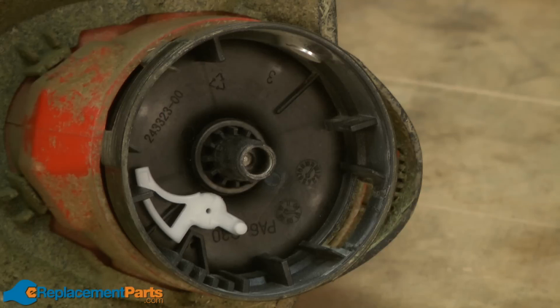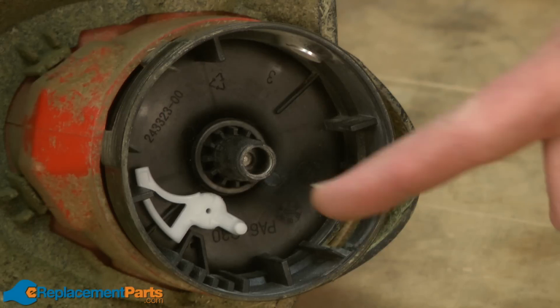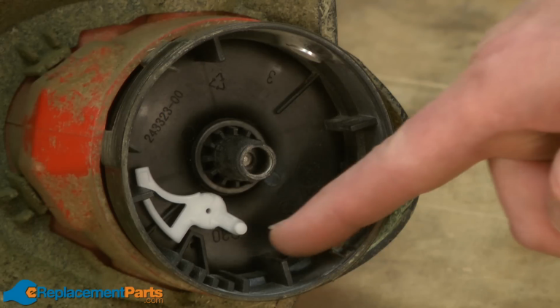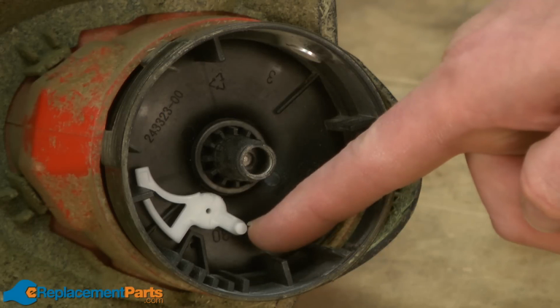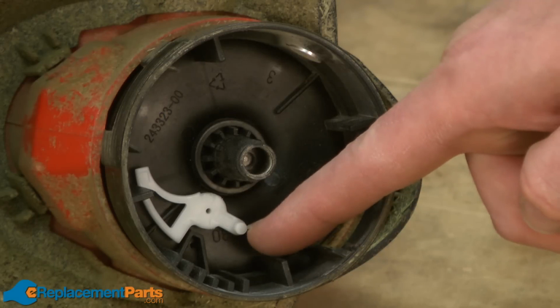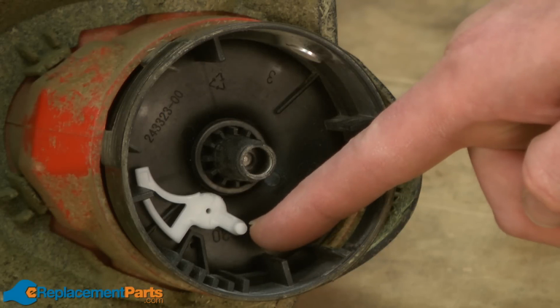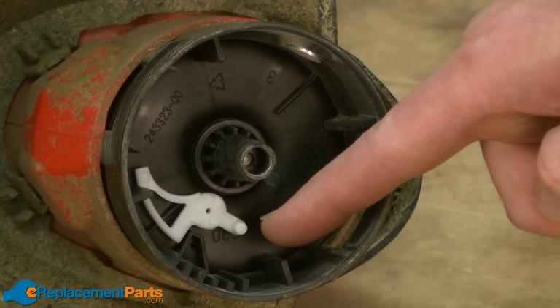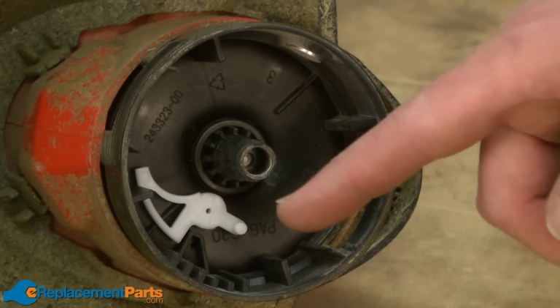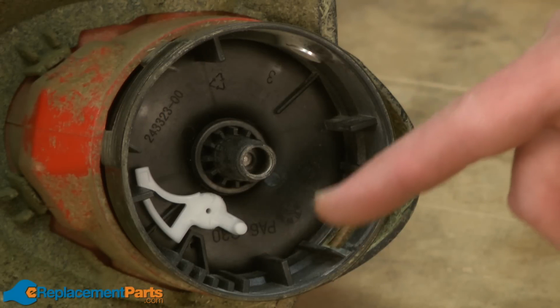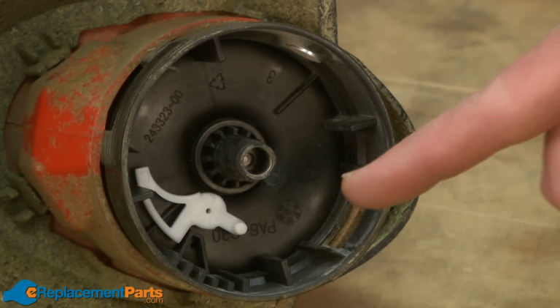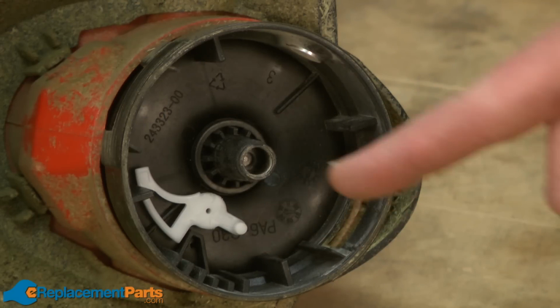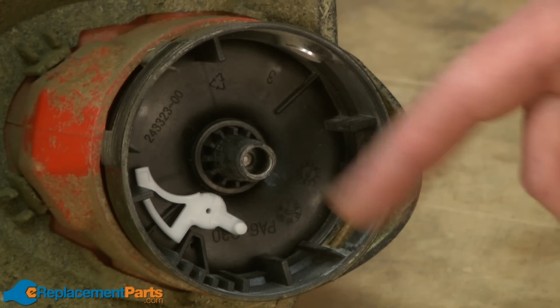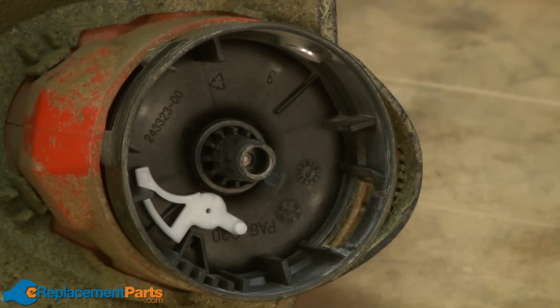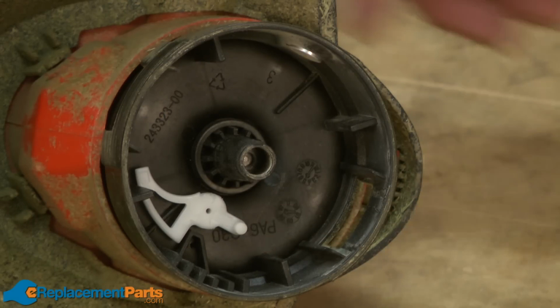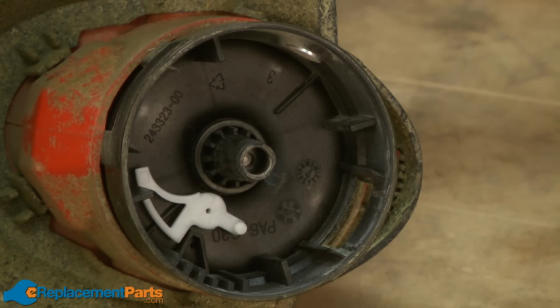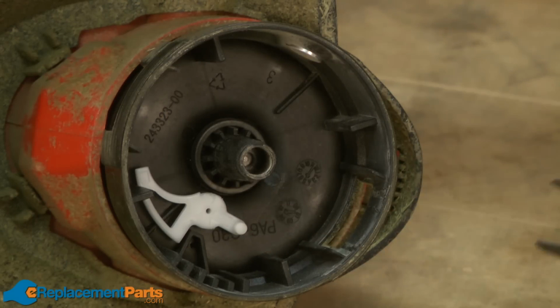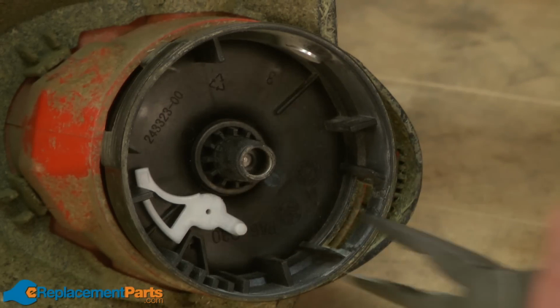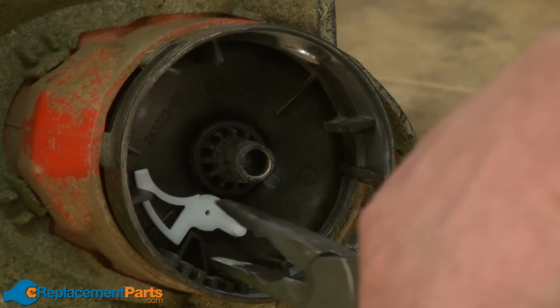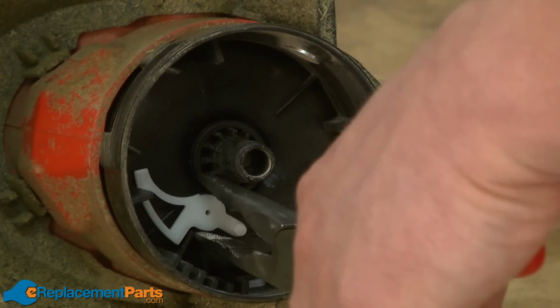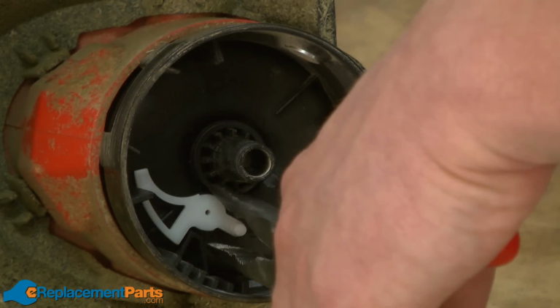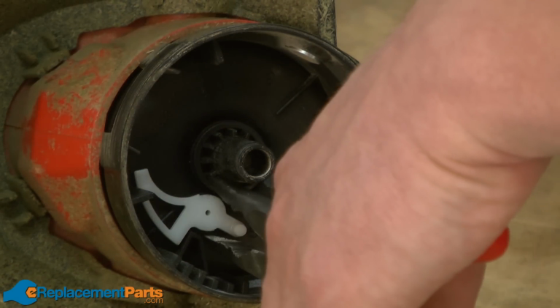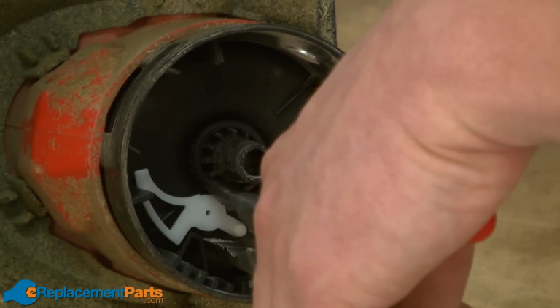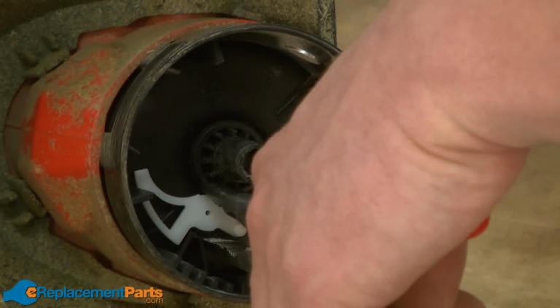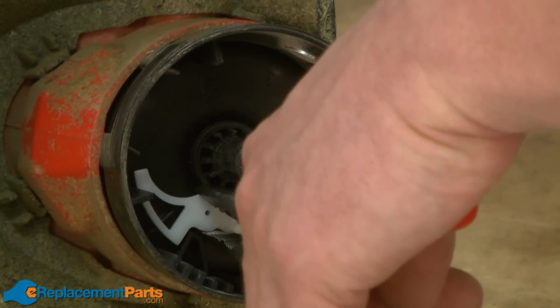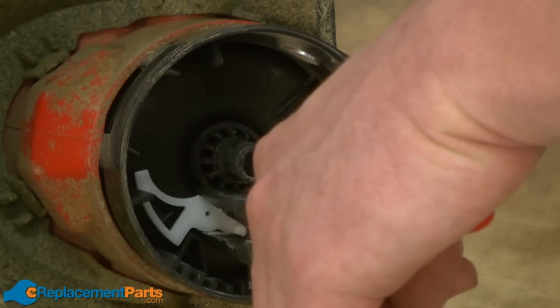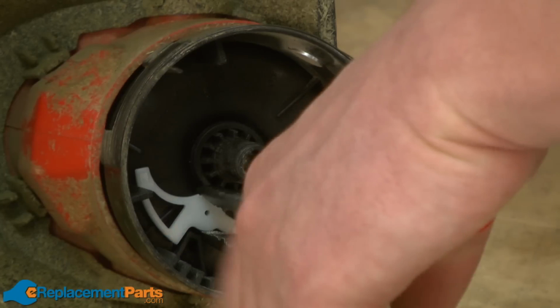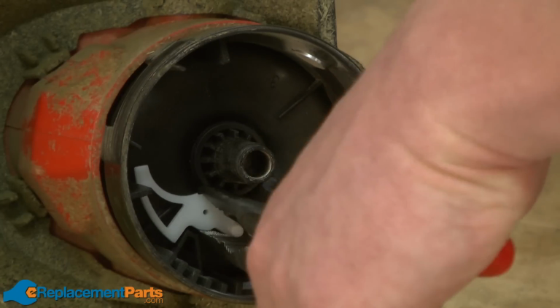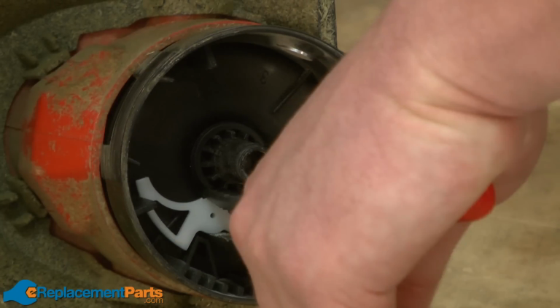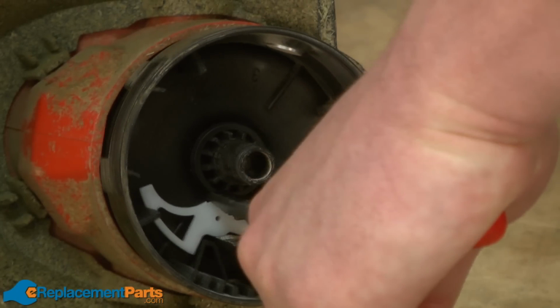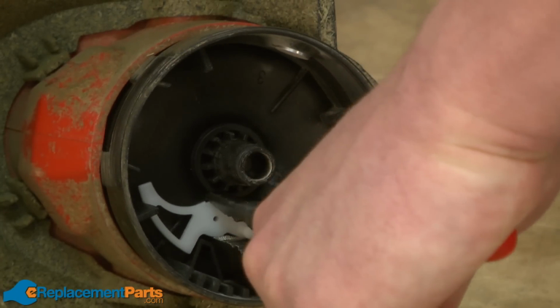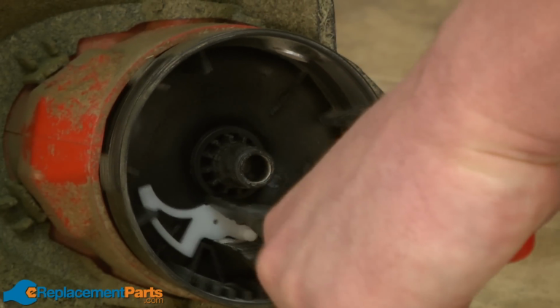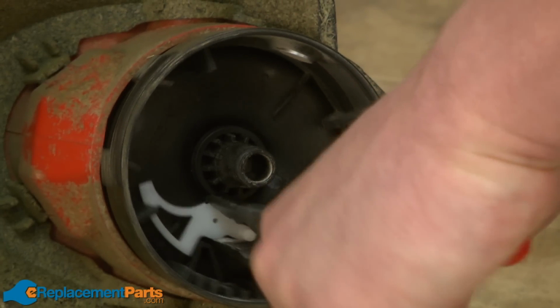Now remove the spool lever. It just simply pushes straight into the spool. So to remove it, I'll just grab it with a pair of pliers and pull it straight out.